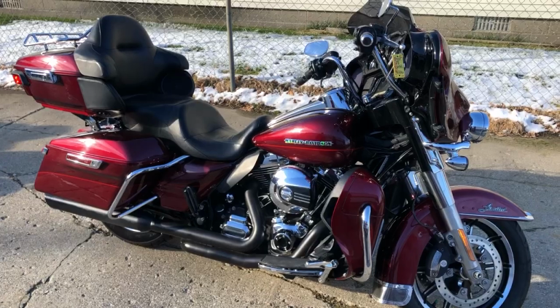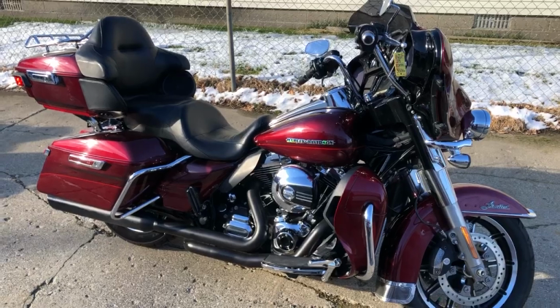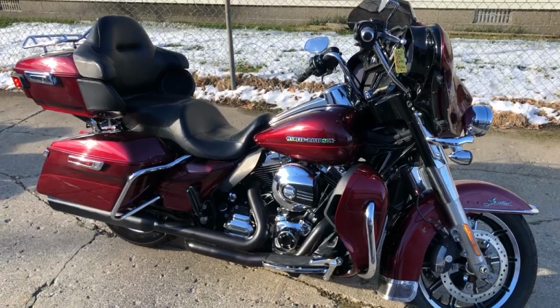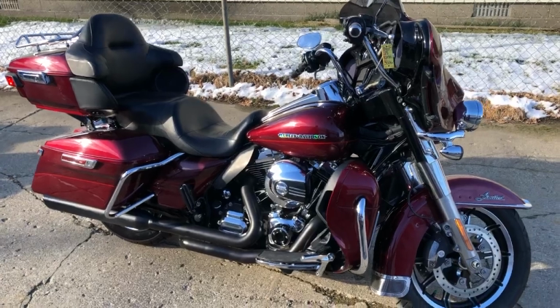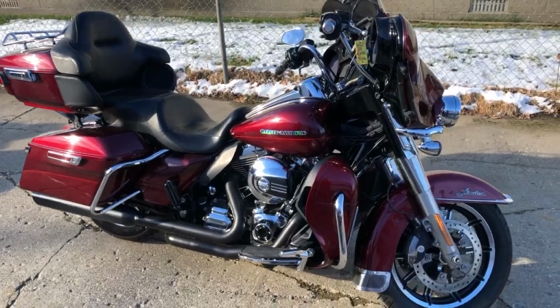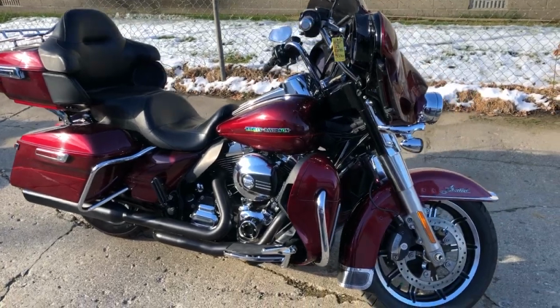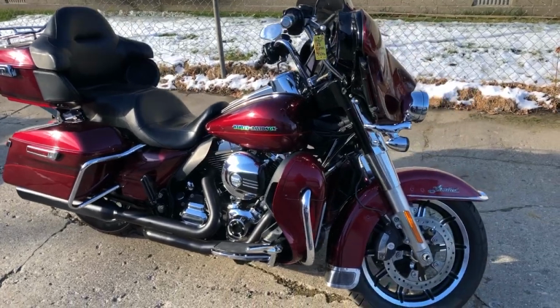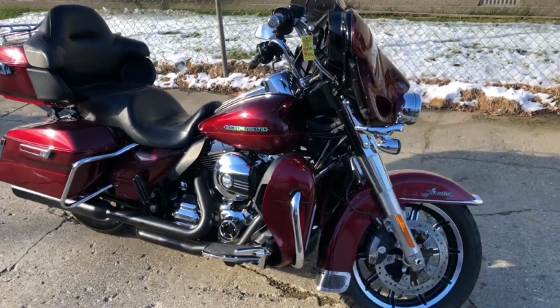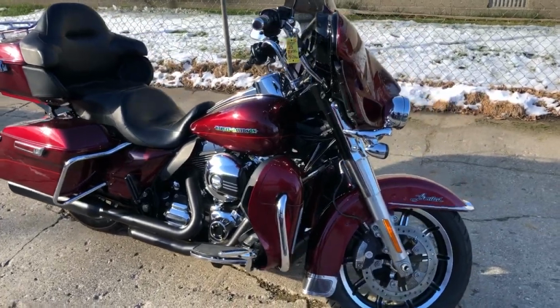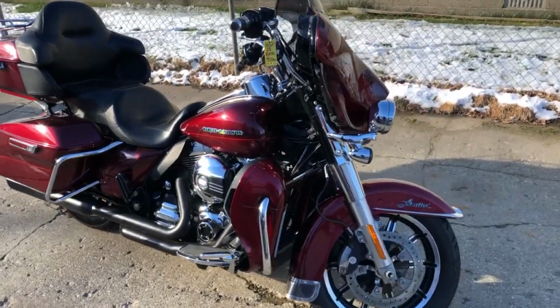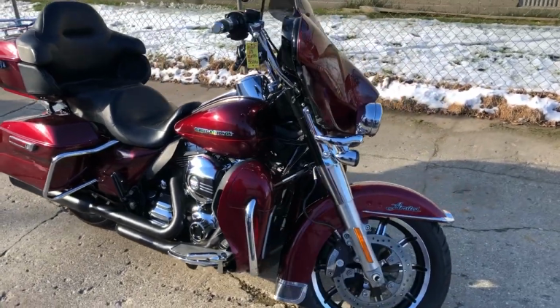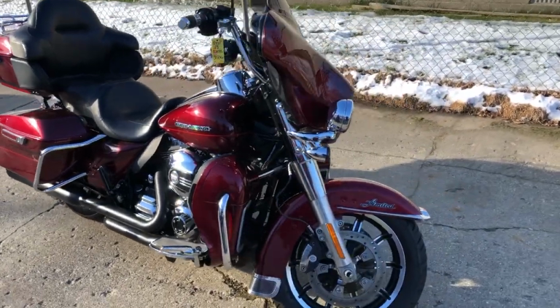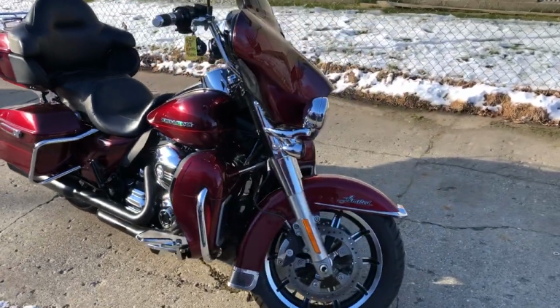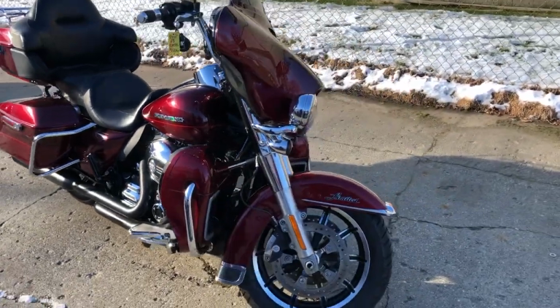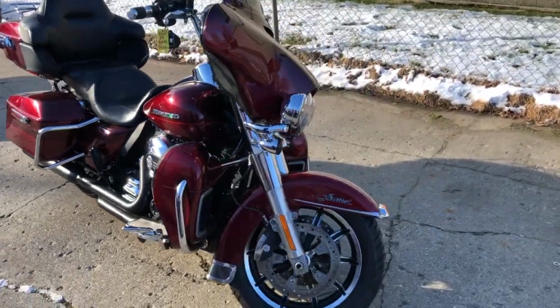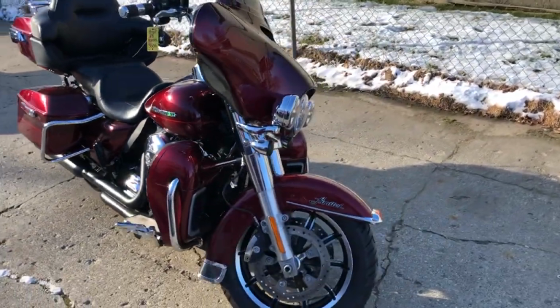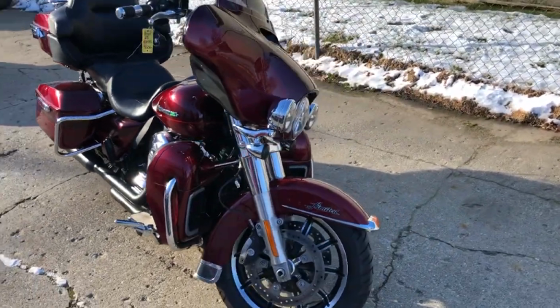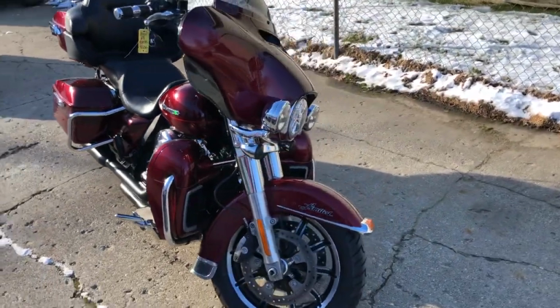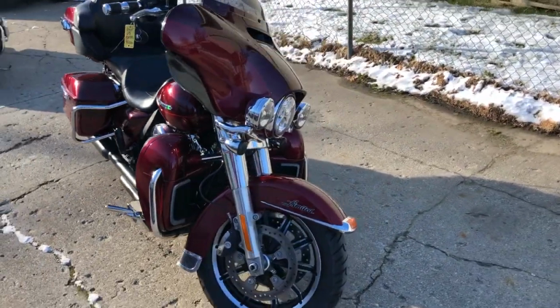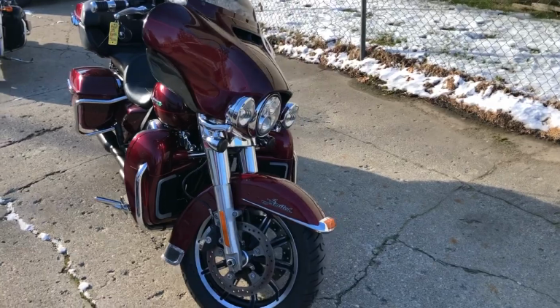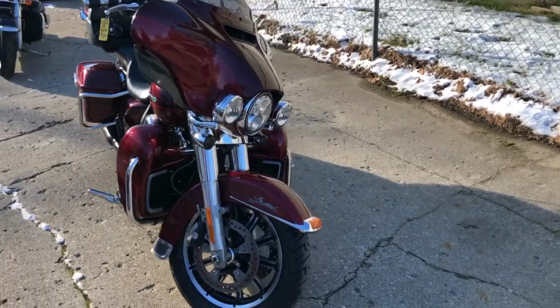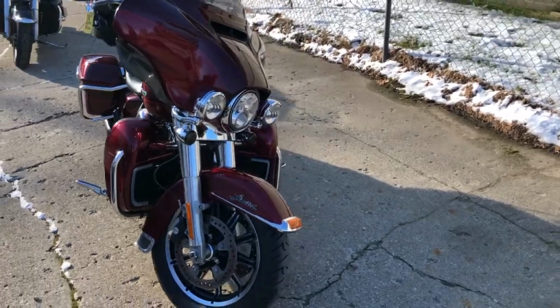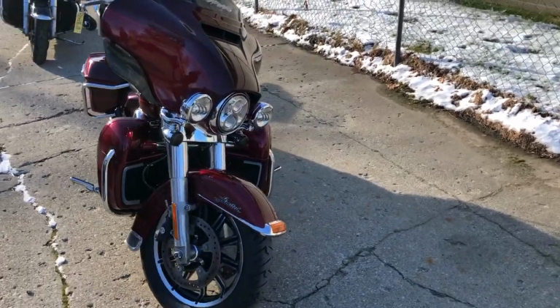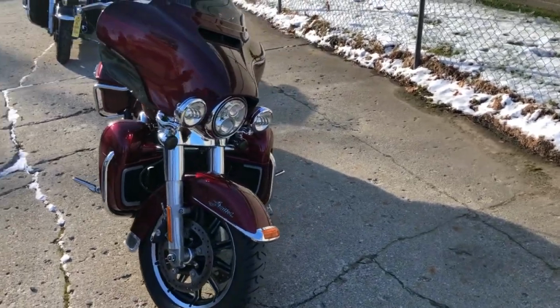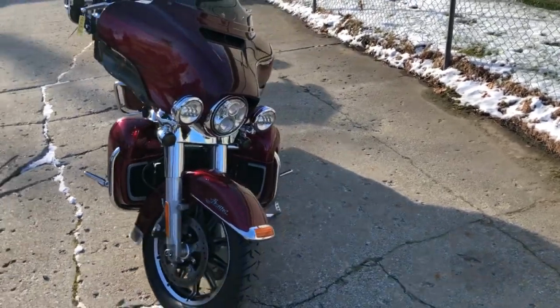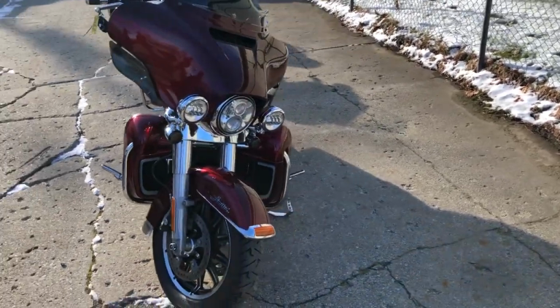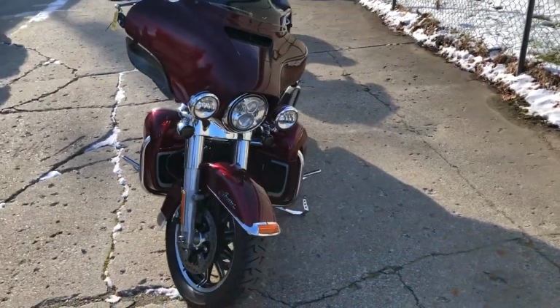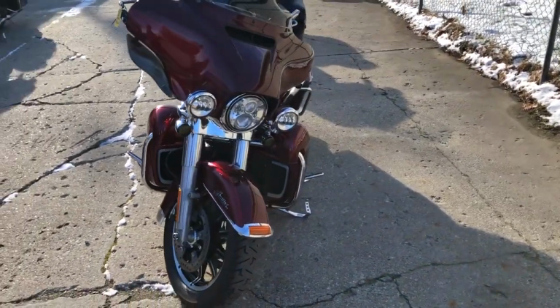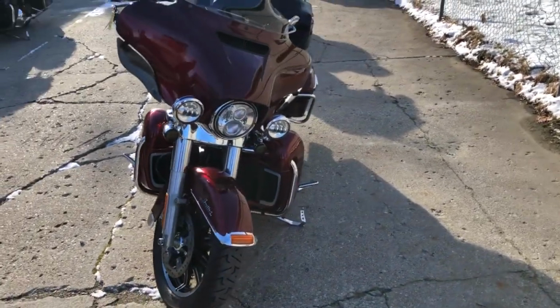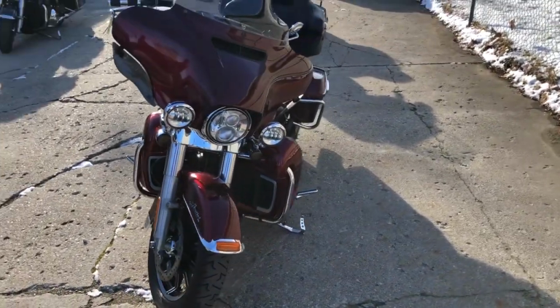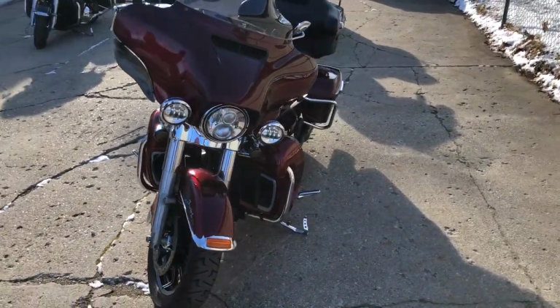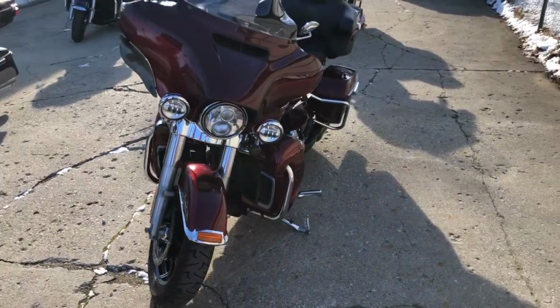Hey guys, ApprovalPowerSports.com here doing some videos on some stuff that just rolled into the showroom. Check this one out — it's a 16 Ultra Limited for sale in the Mysterious Red Sunglow paint.